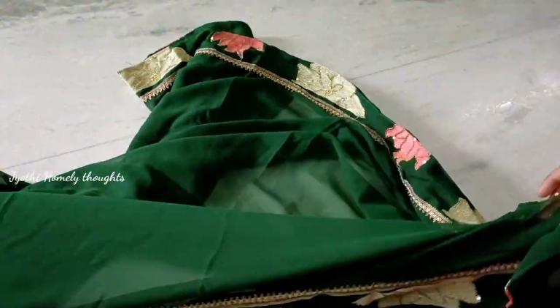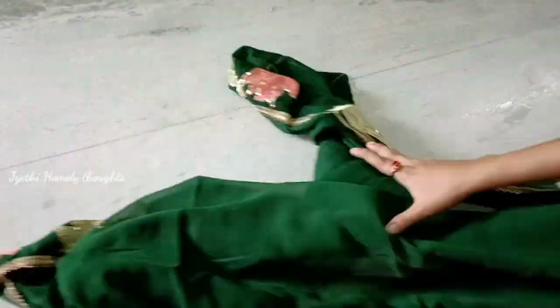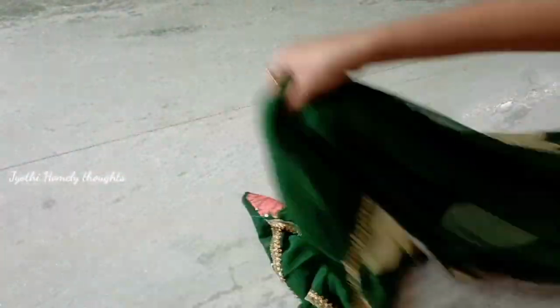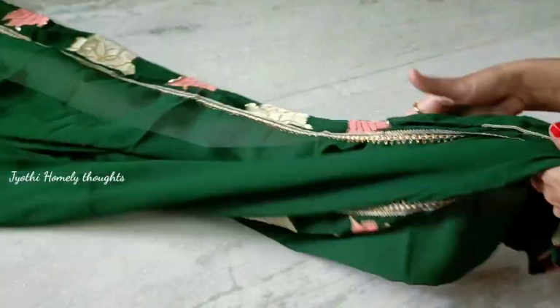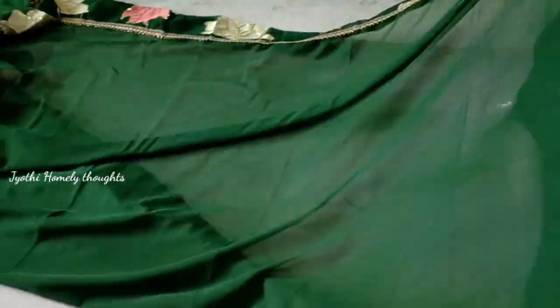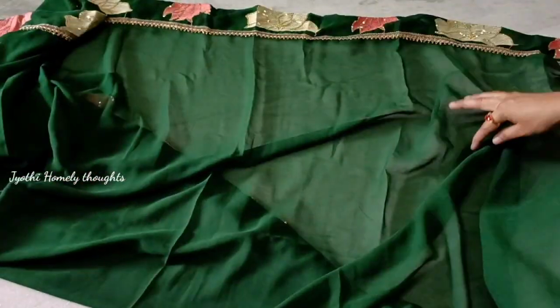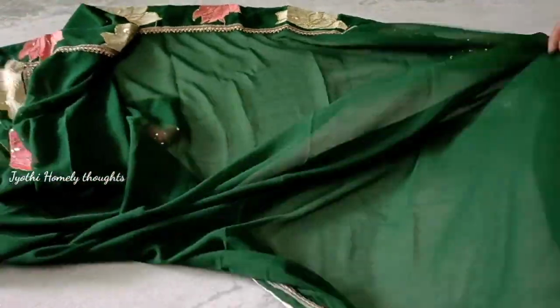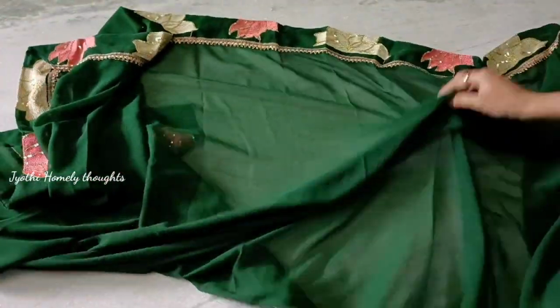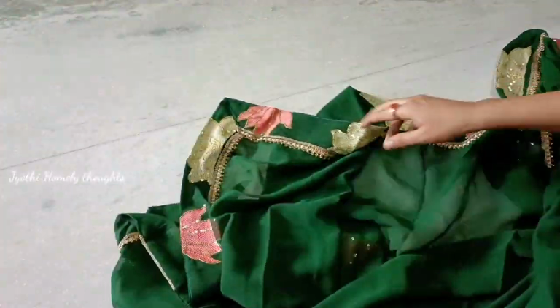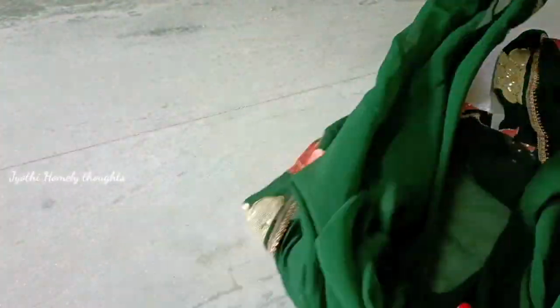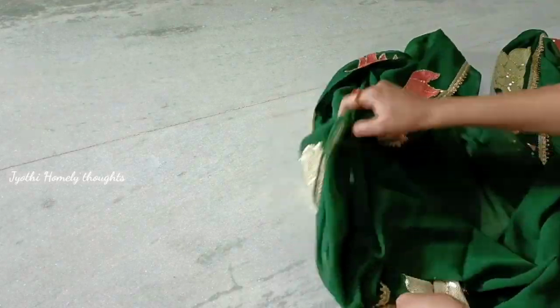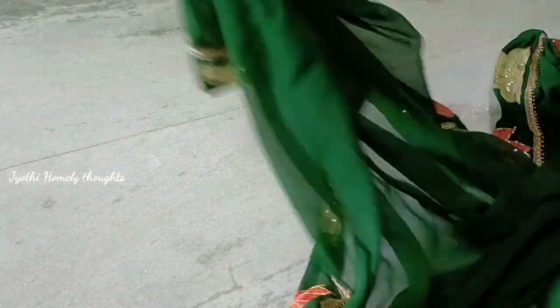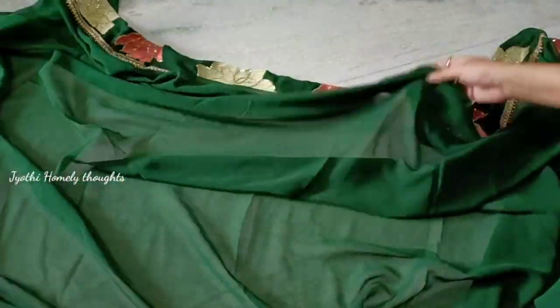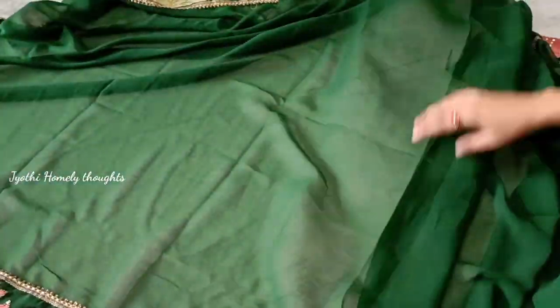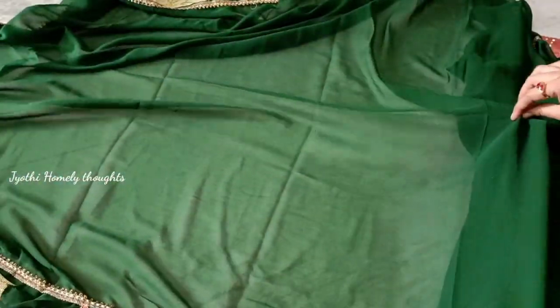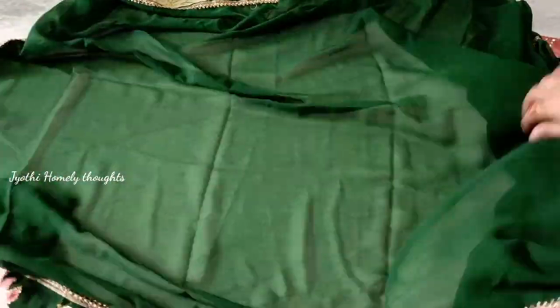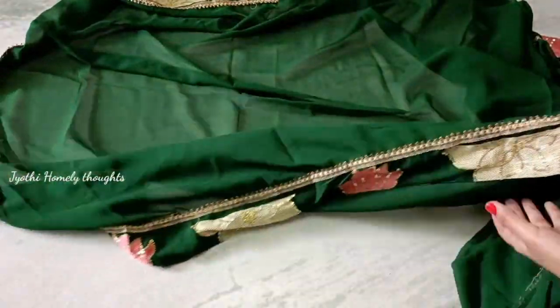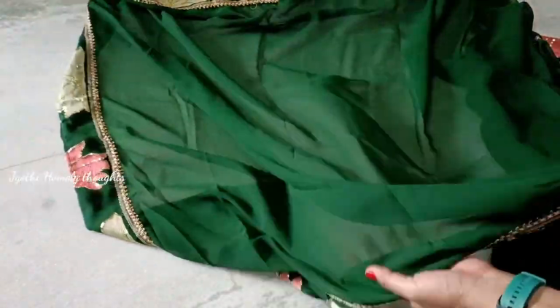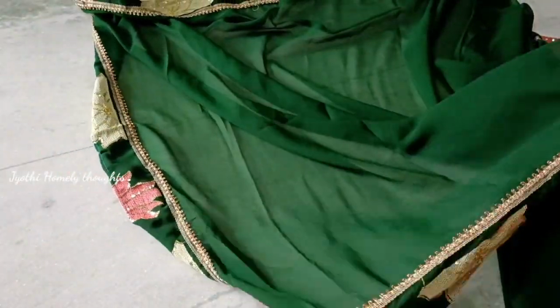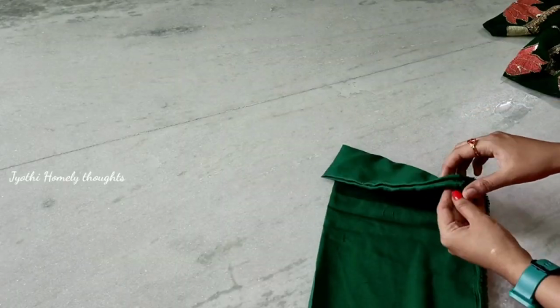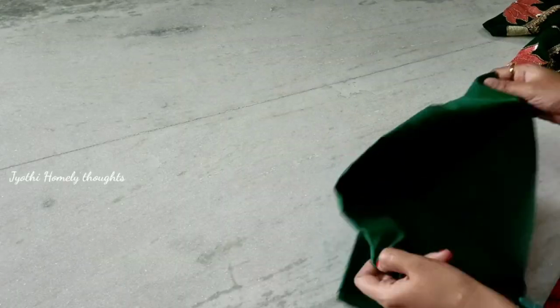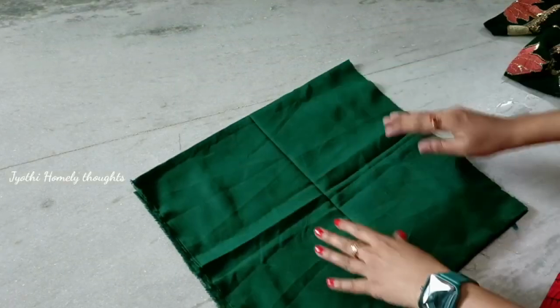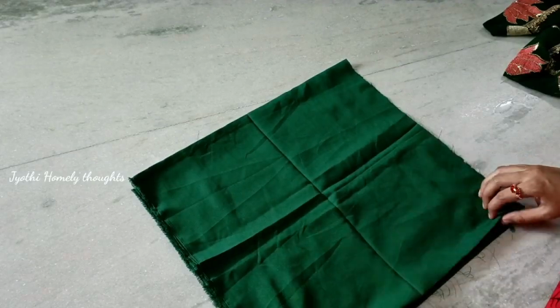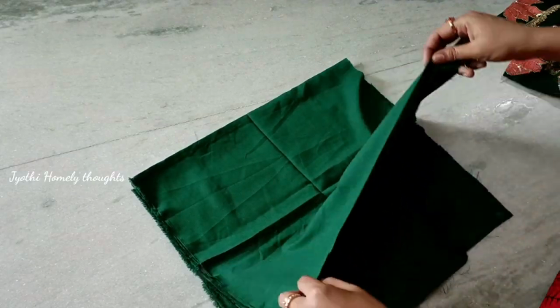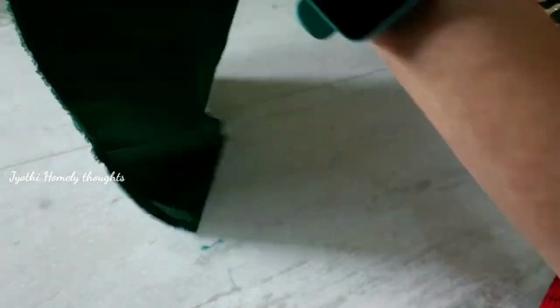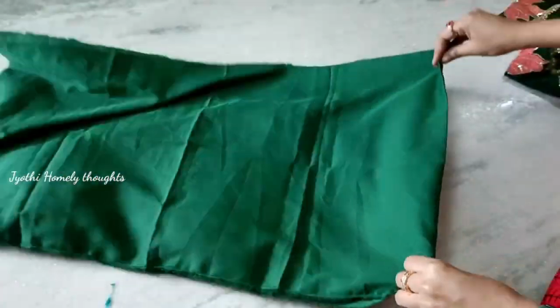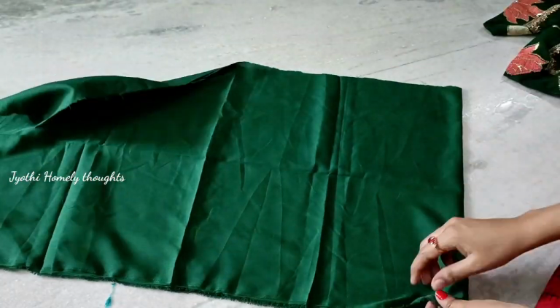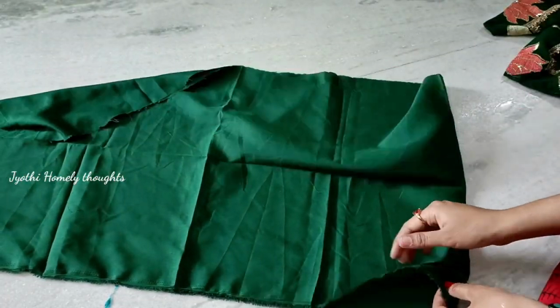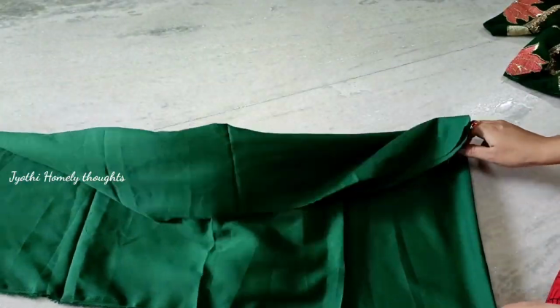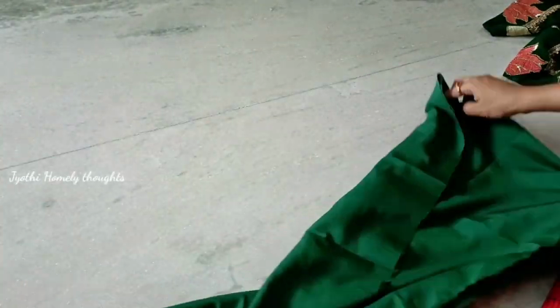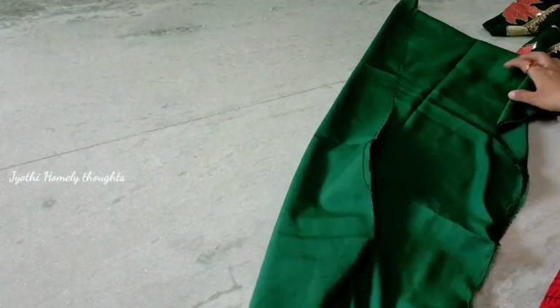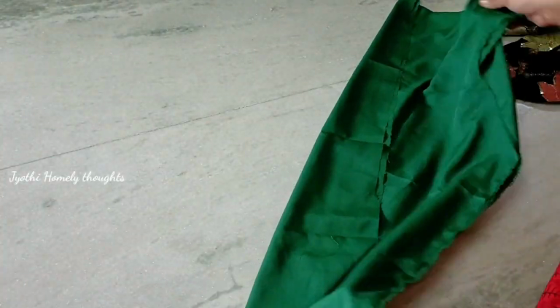We will be able to change the edges, and we will also provide the blouse. We will be able to change the lining and give the blouse. The prices and details will also be given in the description box and the shop link.